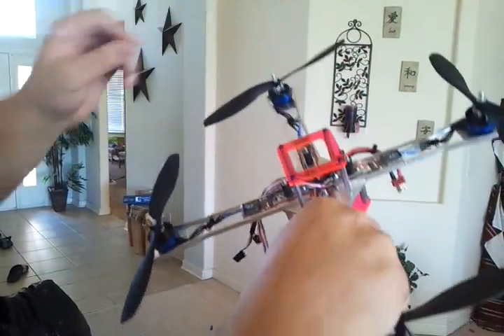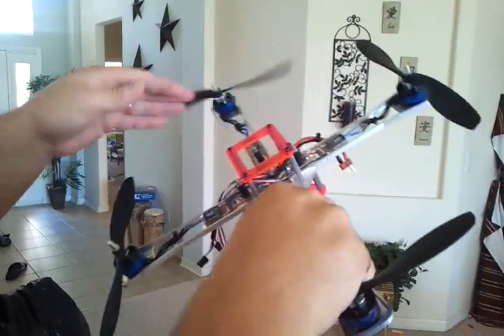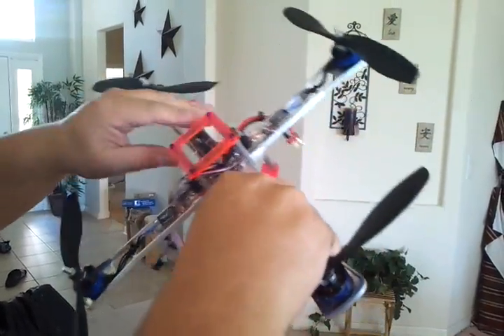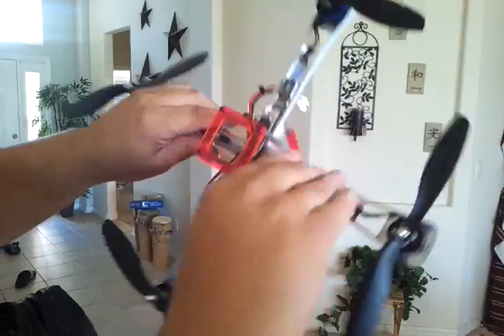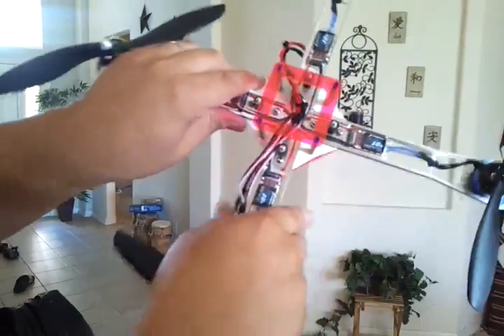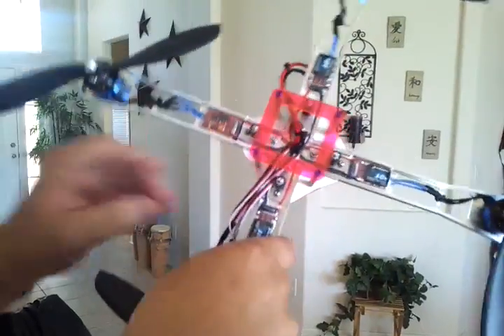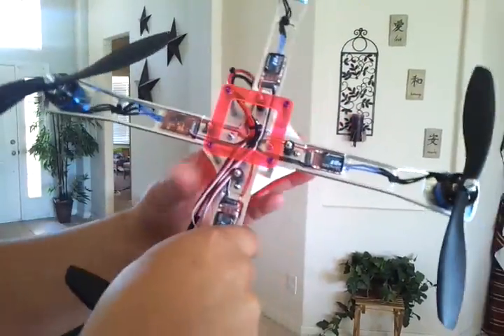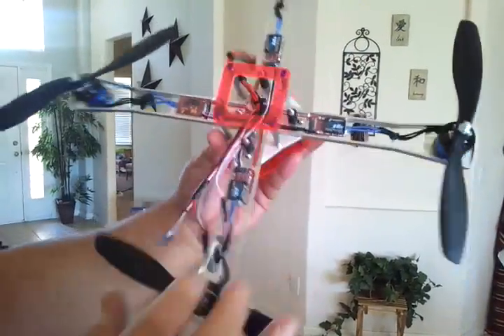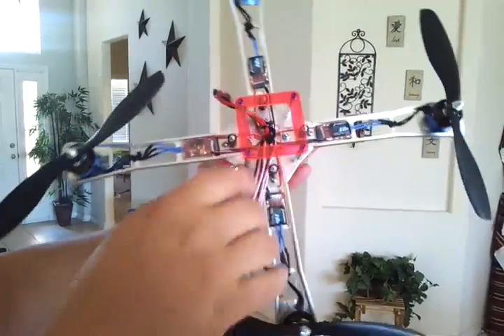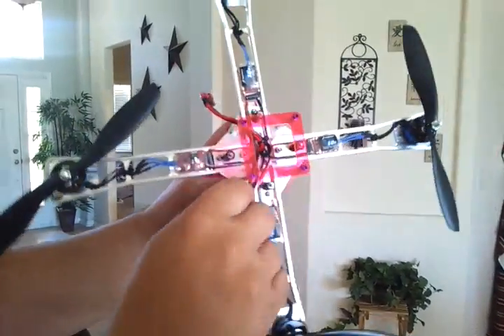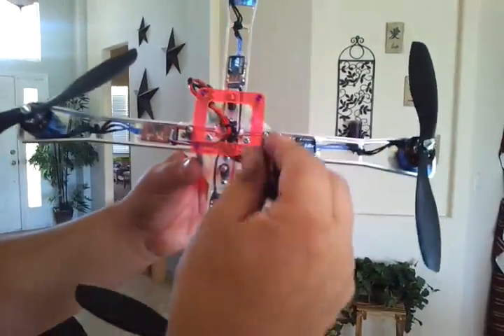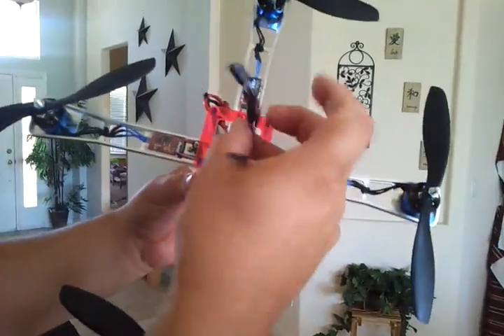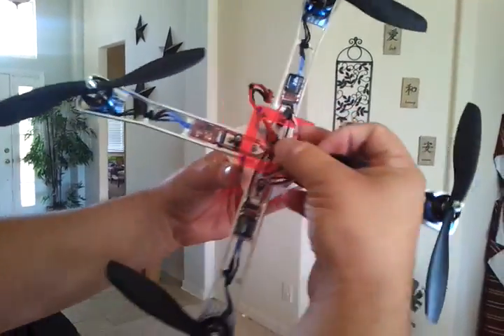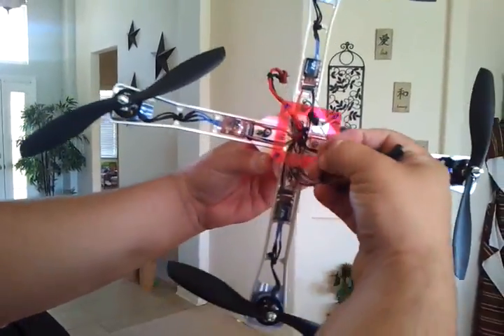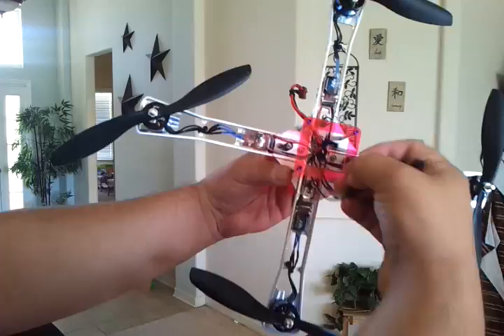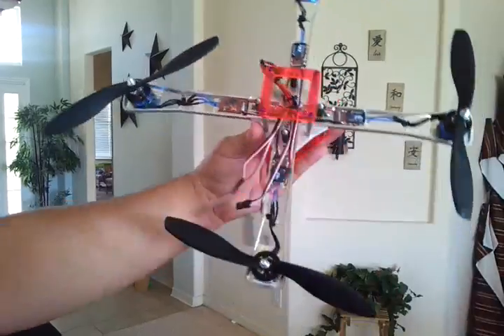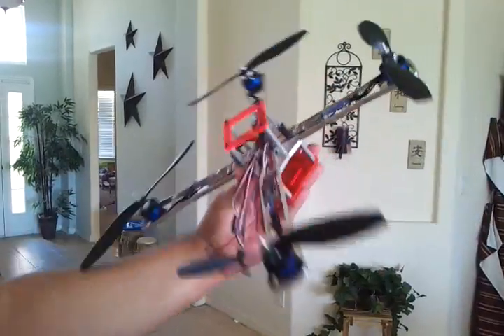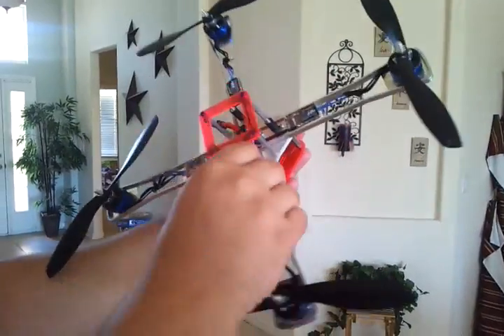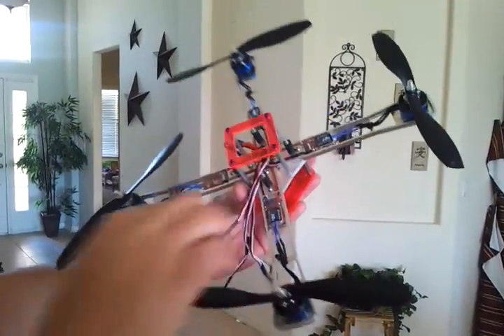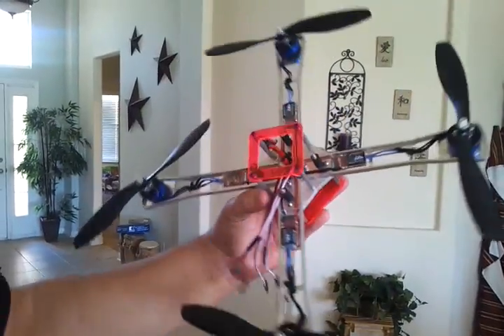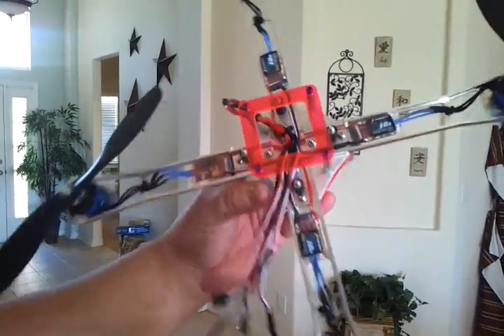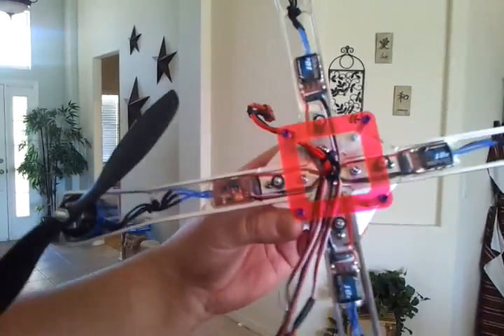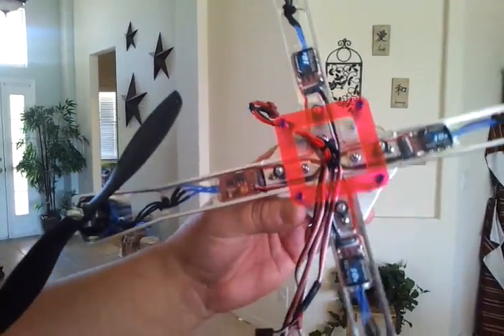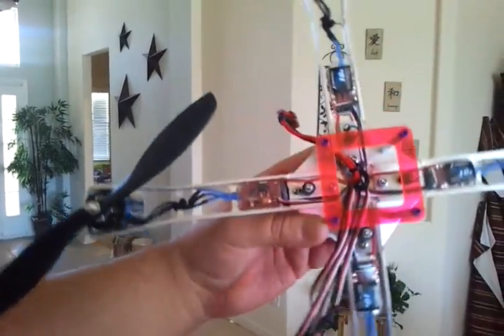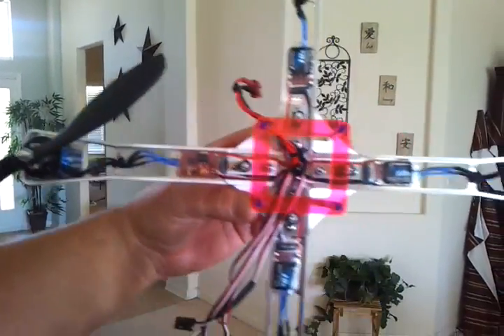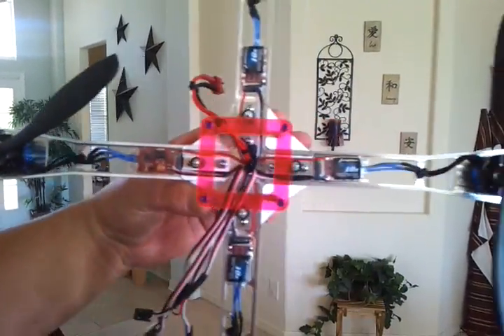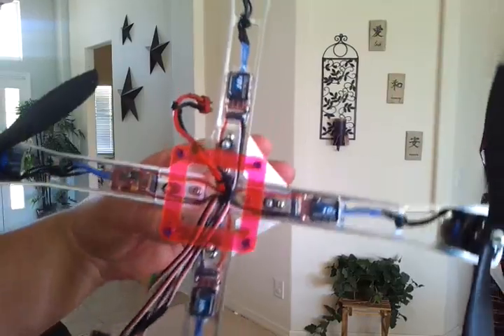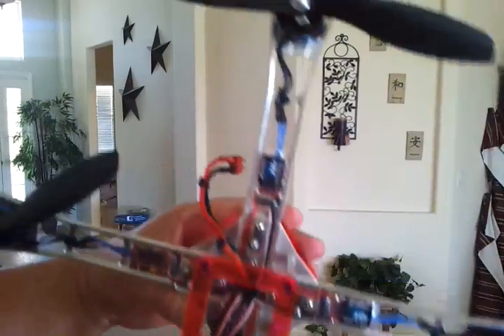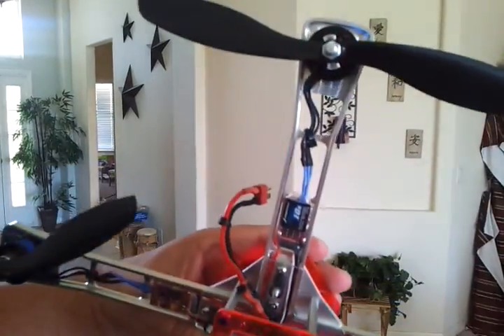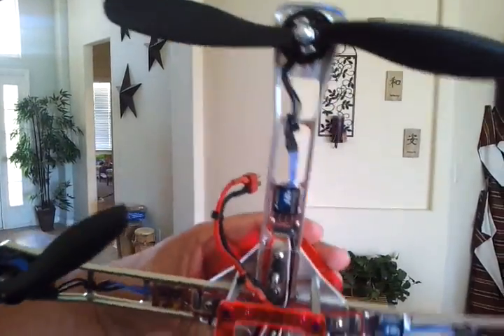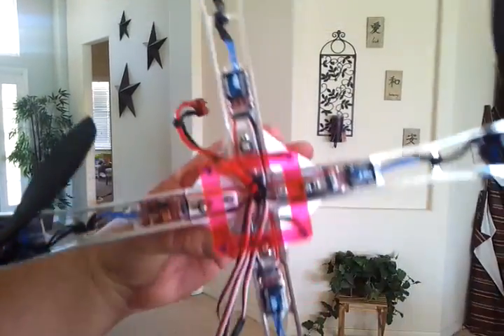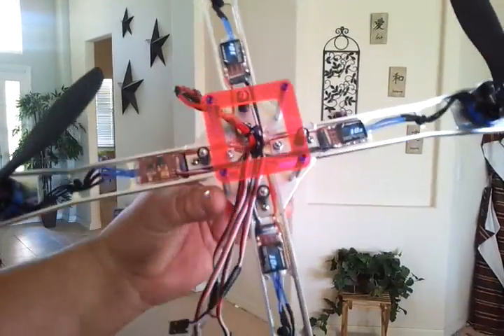It's very clean — not messy with wires or anything. All you're doing is feeding that right to your flight controller. You can see how nice and clean it is; there are no motor wires hanging out everywhere.